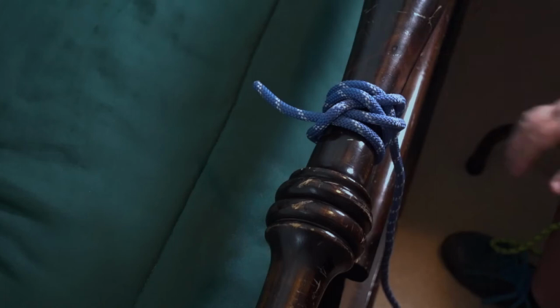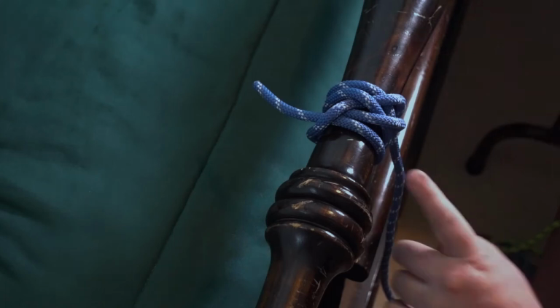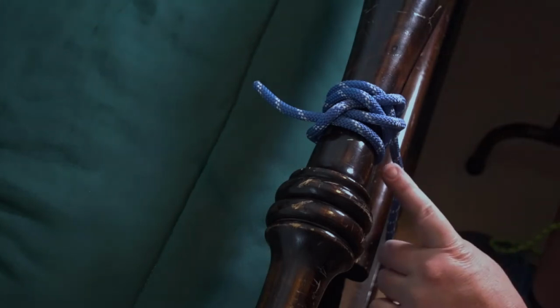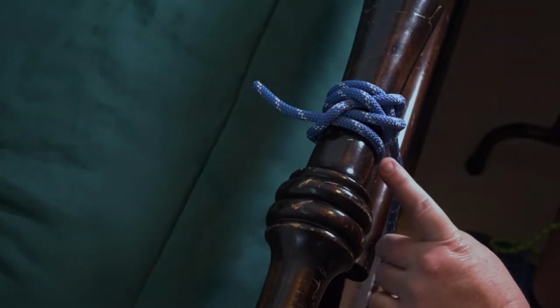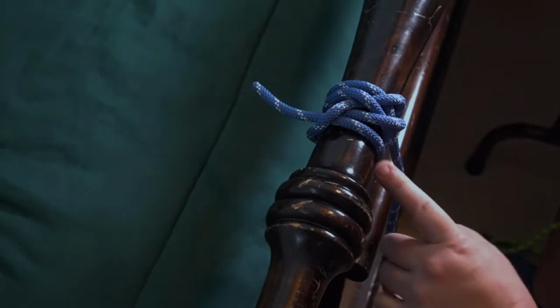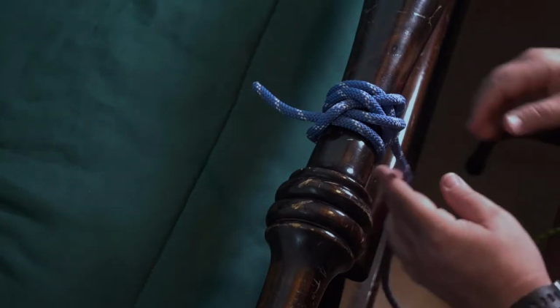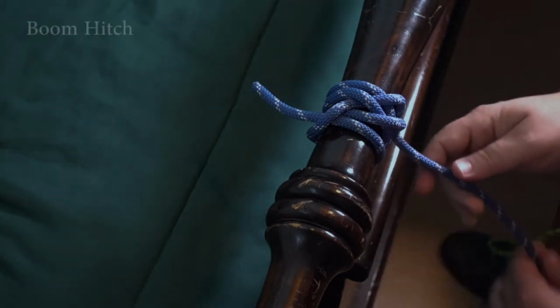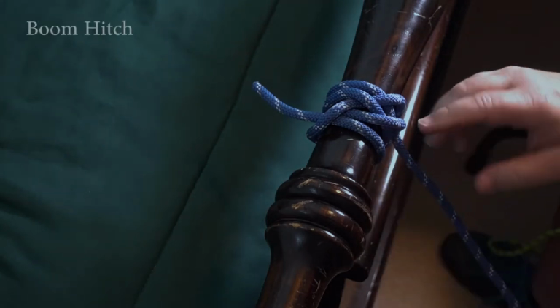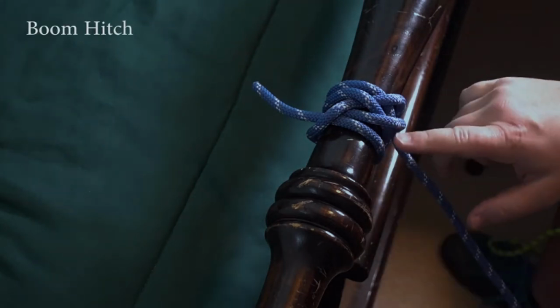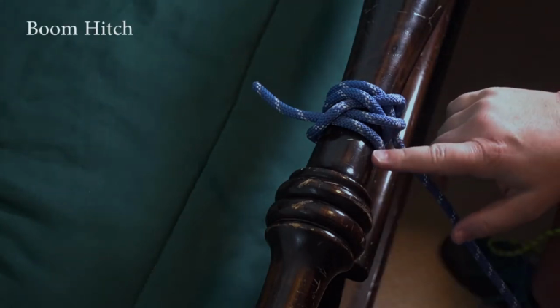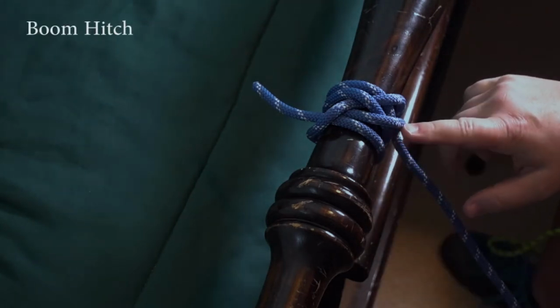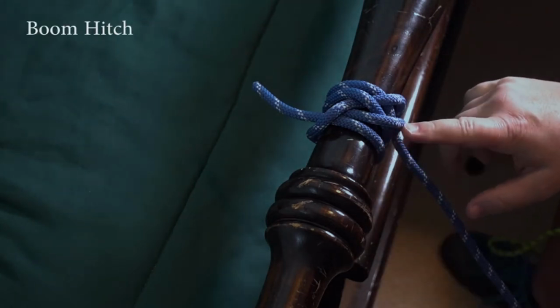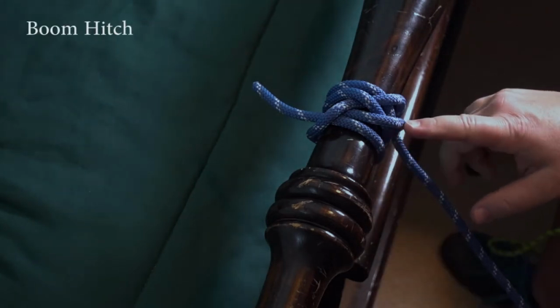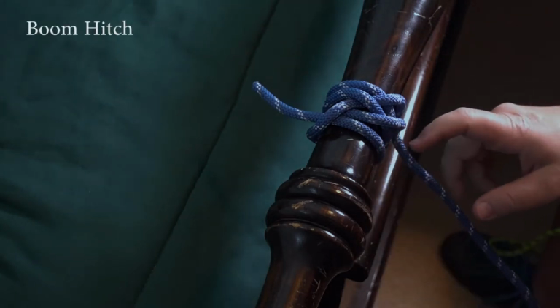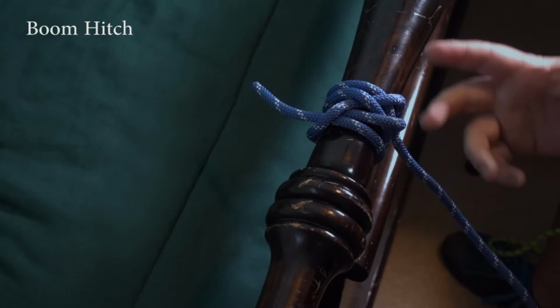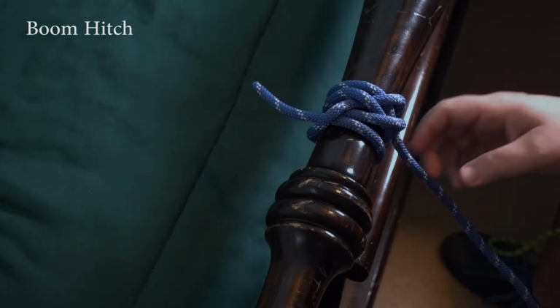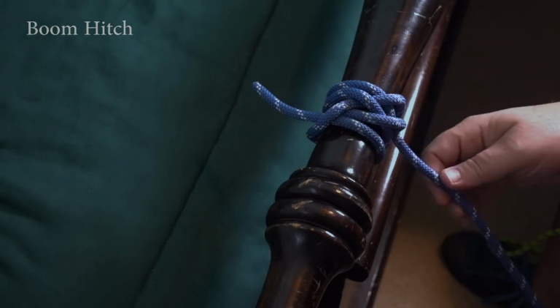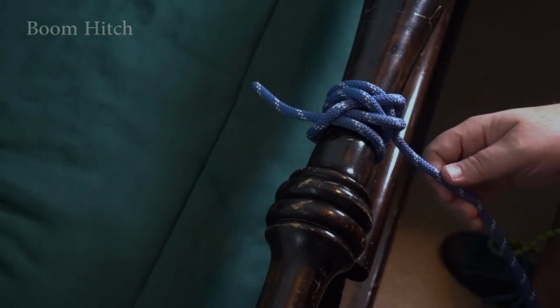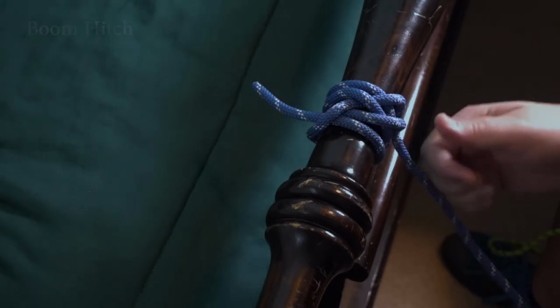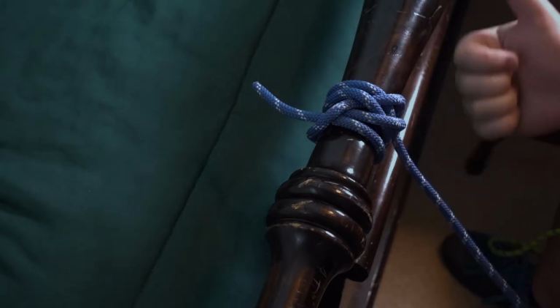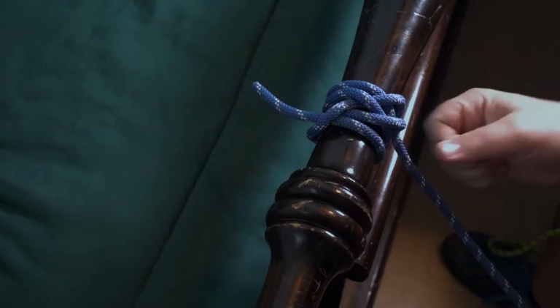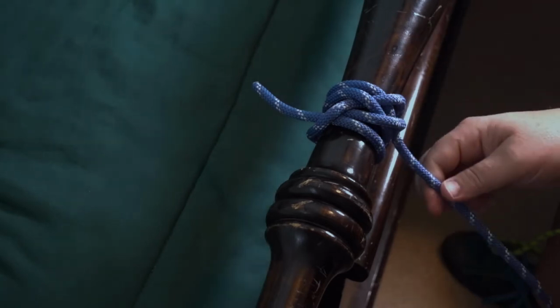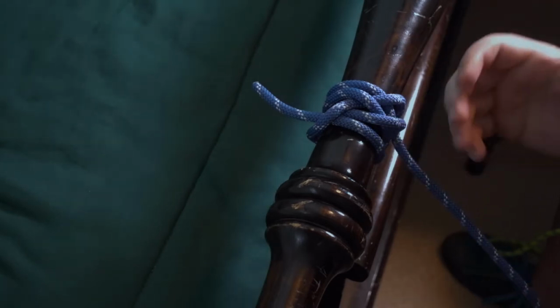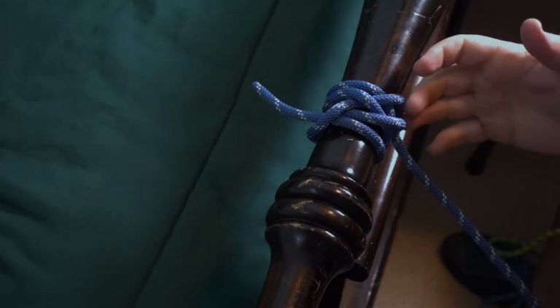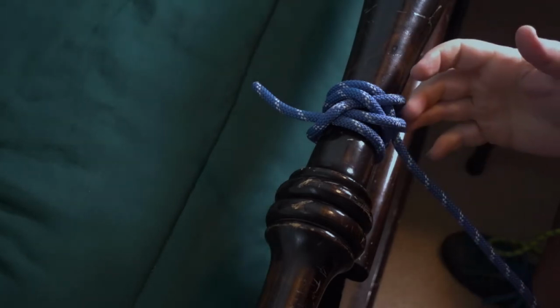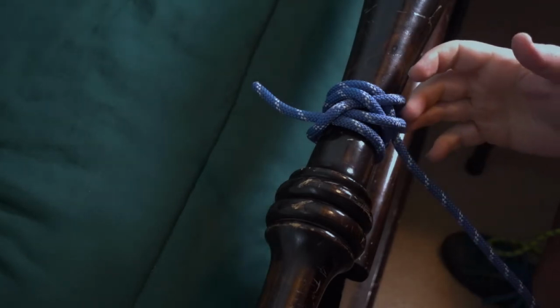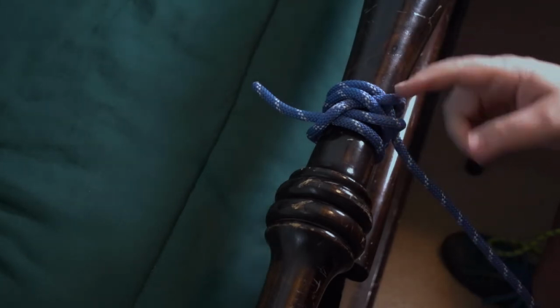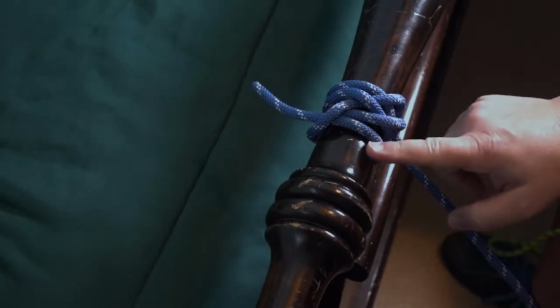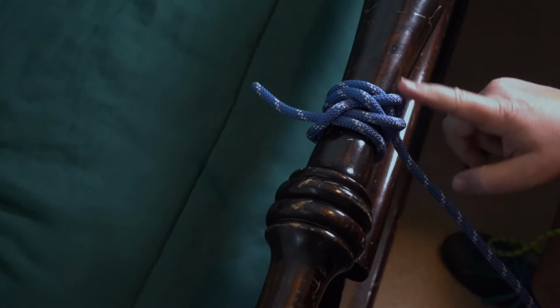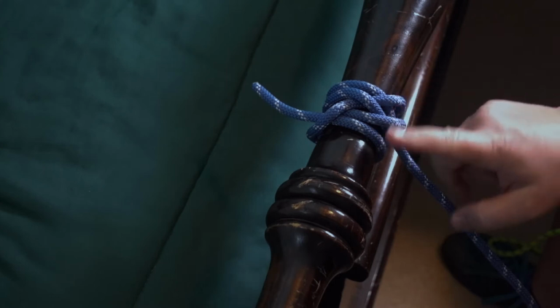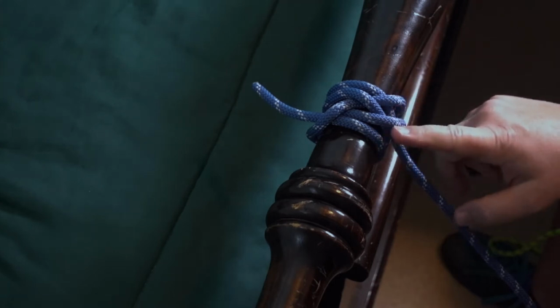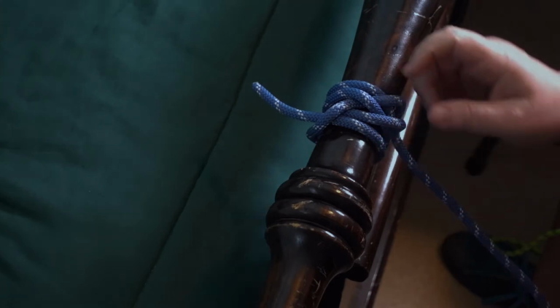Welcome to Fire Knot. This is the Boom Hitch. Looks like a clove hitch on steroids. Think of it as a sailor knot. It's great for sideways pulls, especially when it's wet. It has a lot of friction with the post.